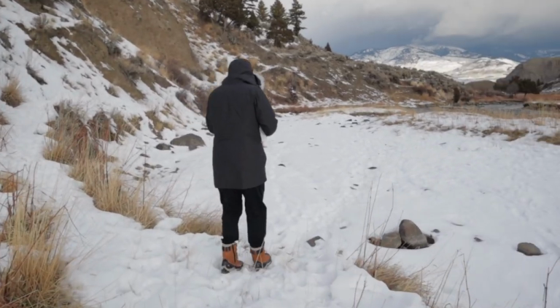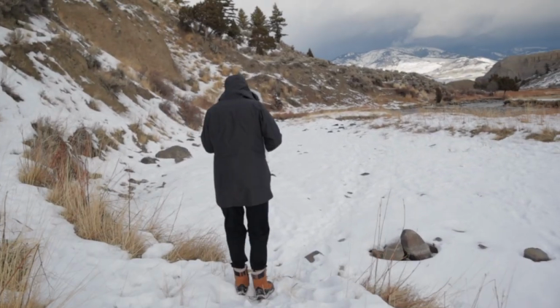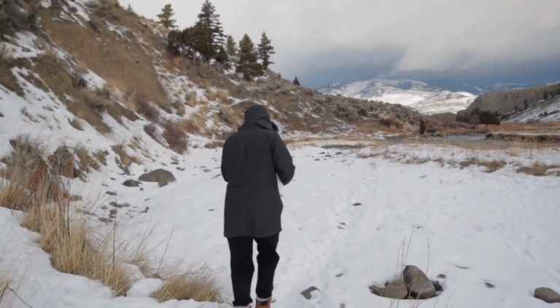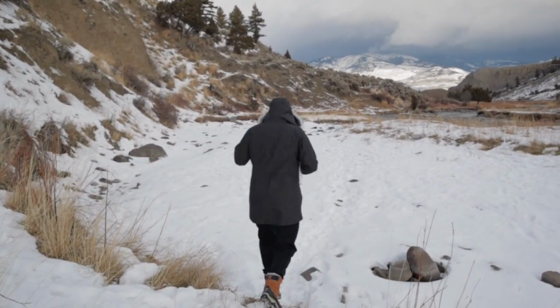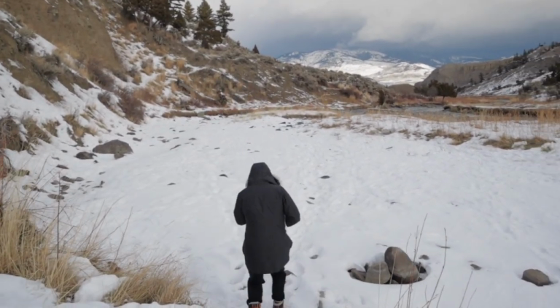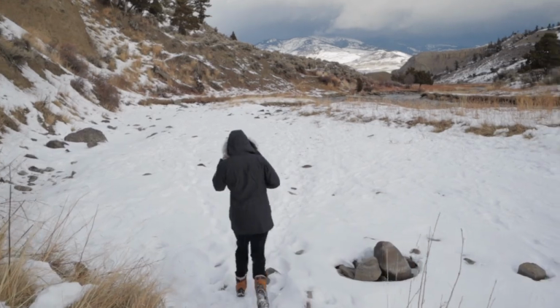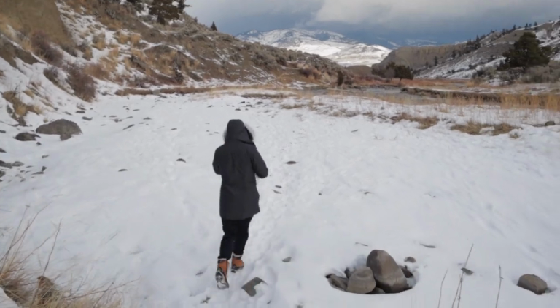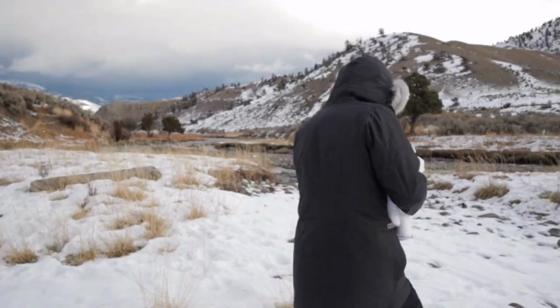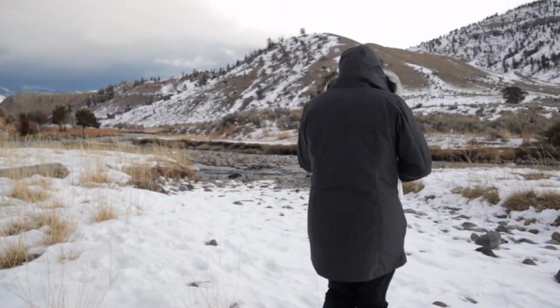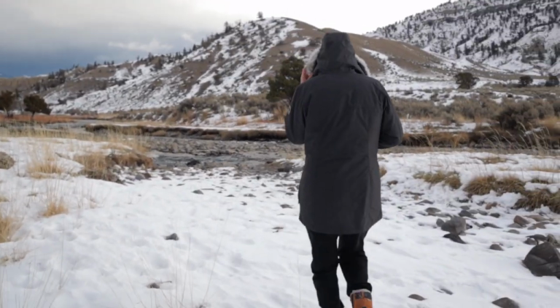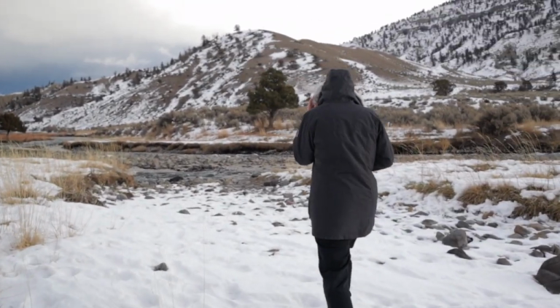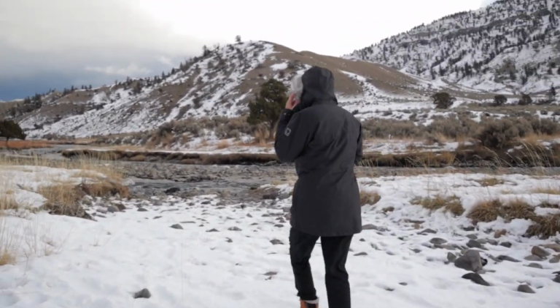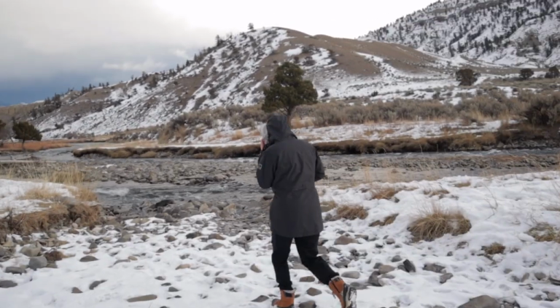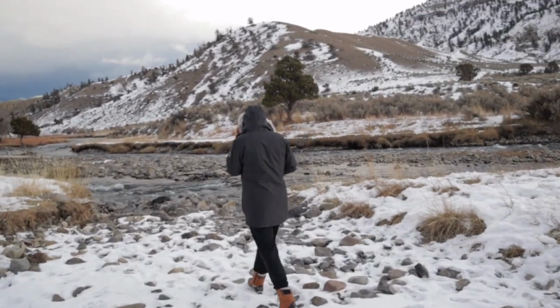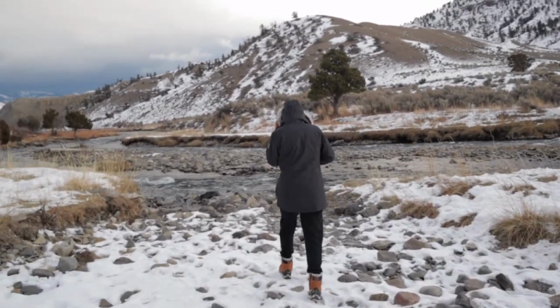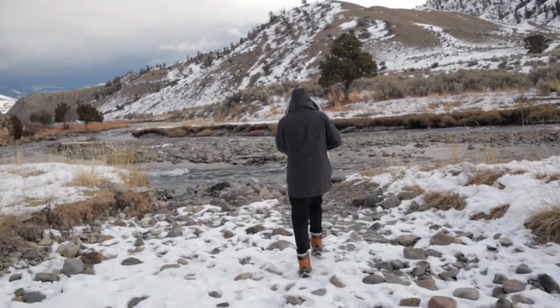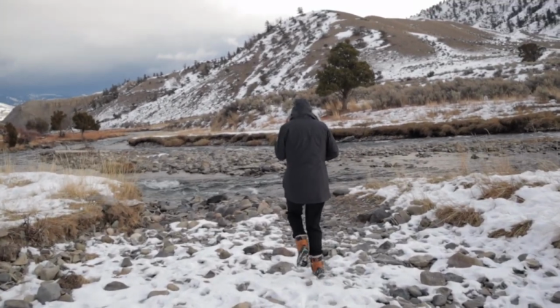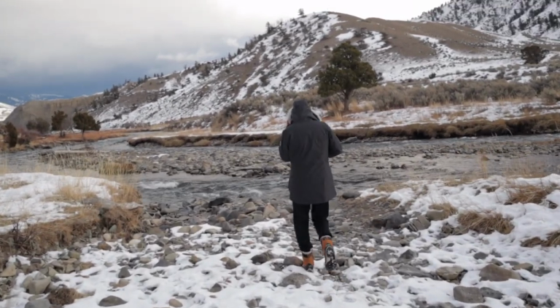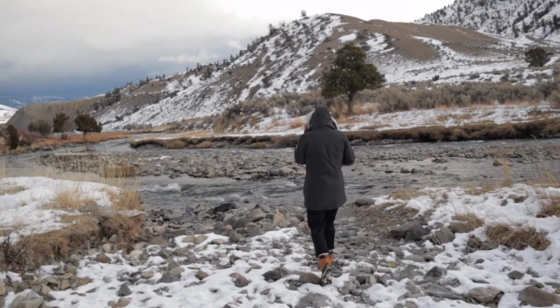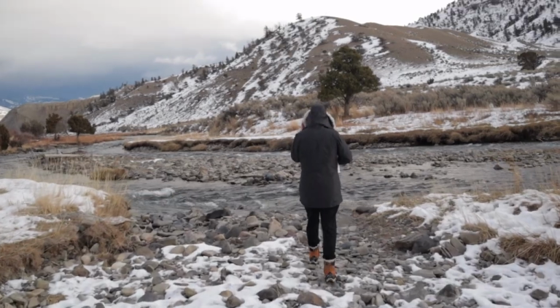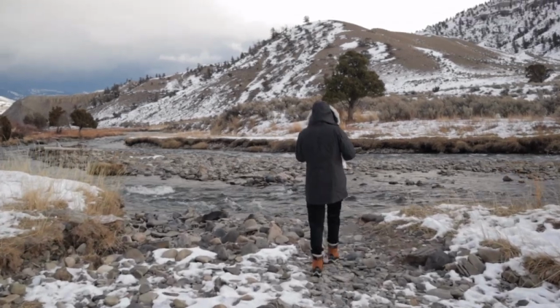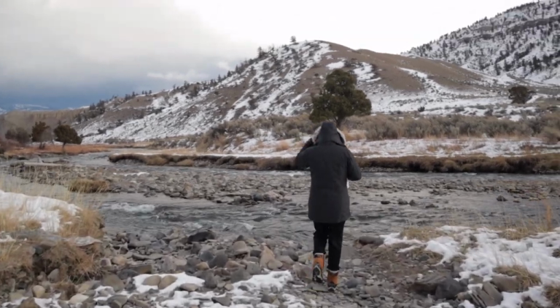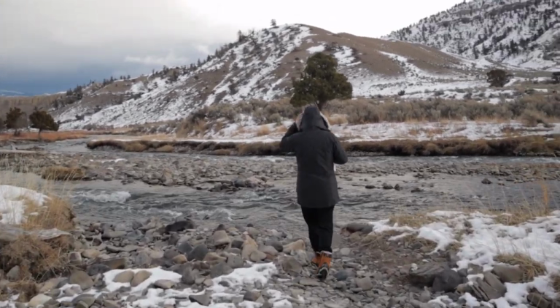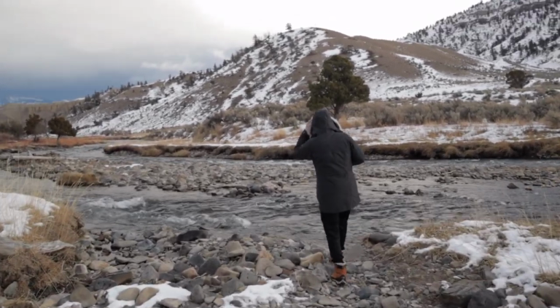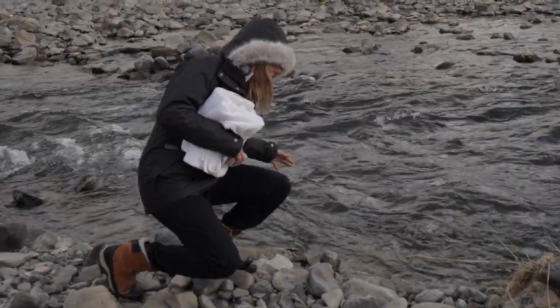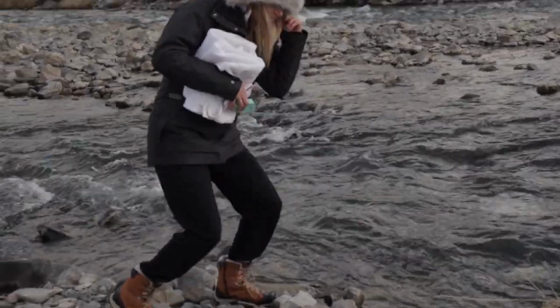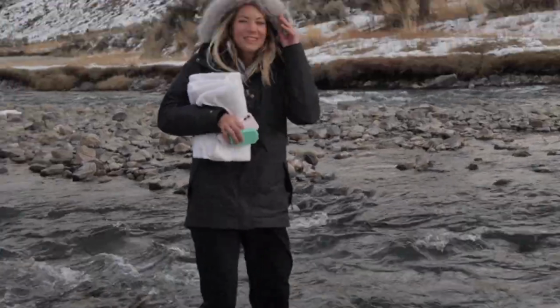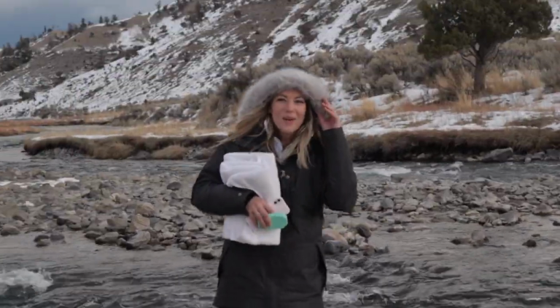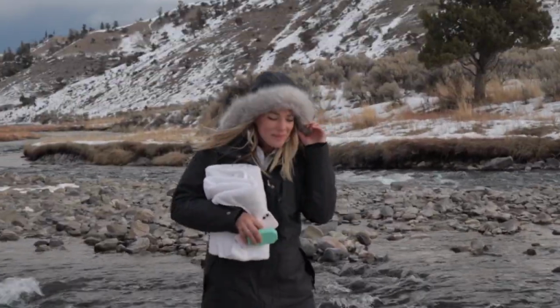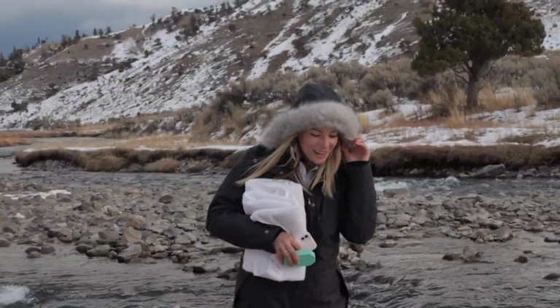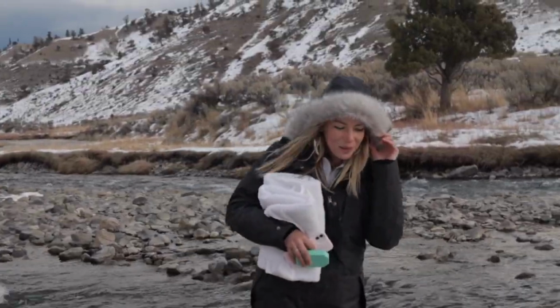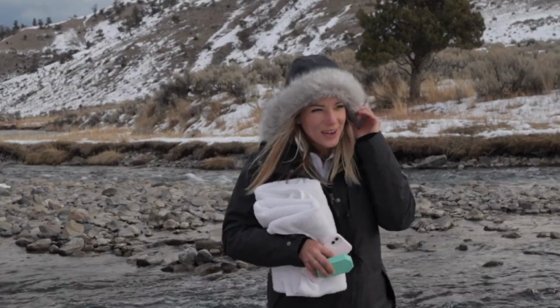Sometimes it's hard to find trails when it's snowing. How do we know when we're in the right place? Keep sticking your hand in freezing cold water until it comes out warm. How is it? It's not warm, but it's not going to hold this water.